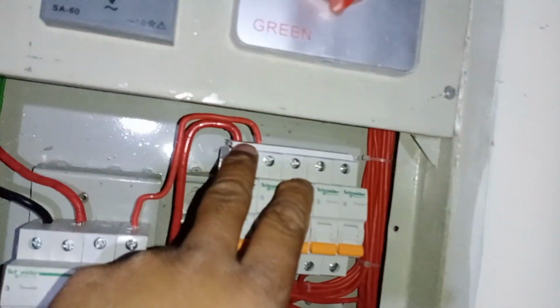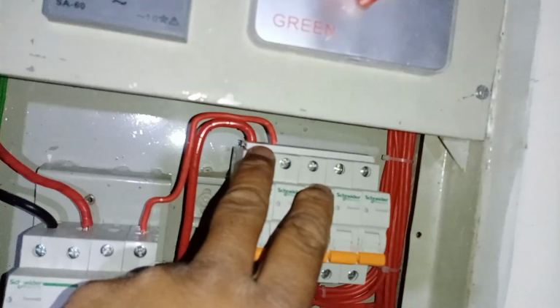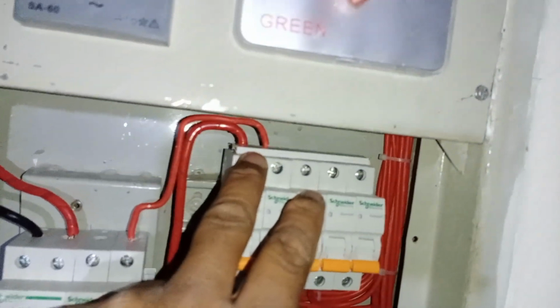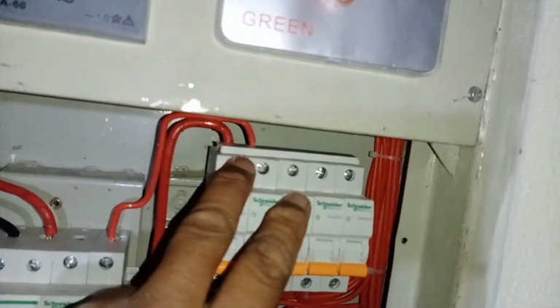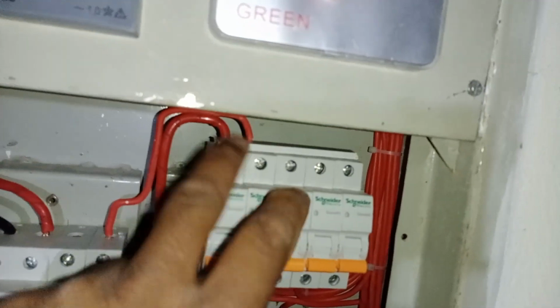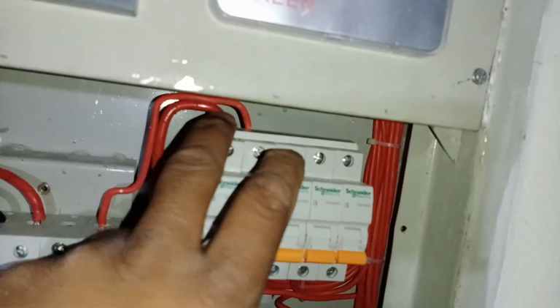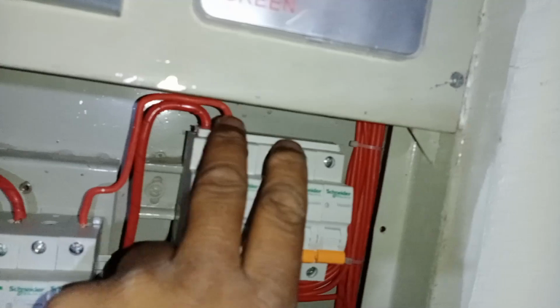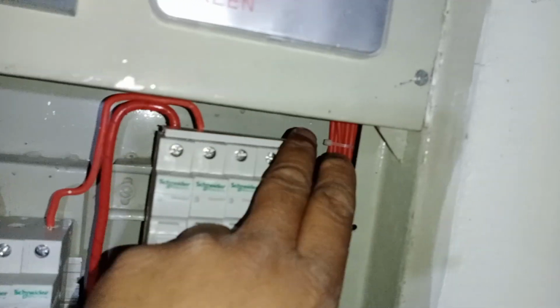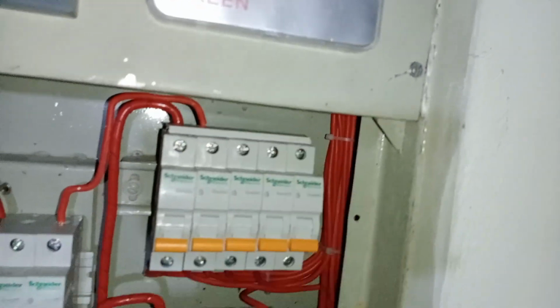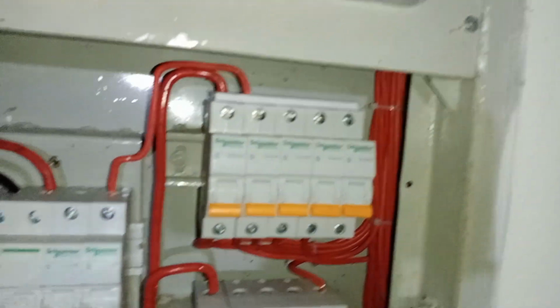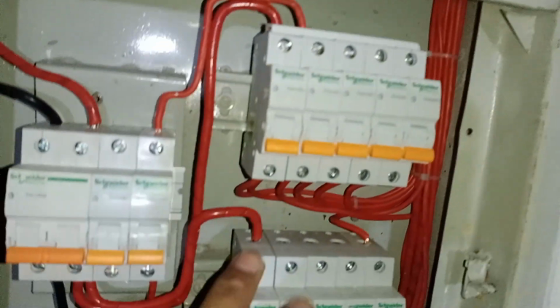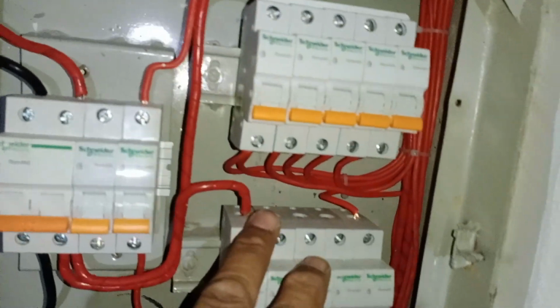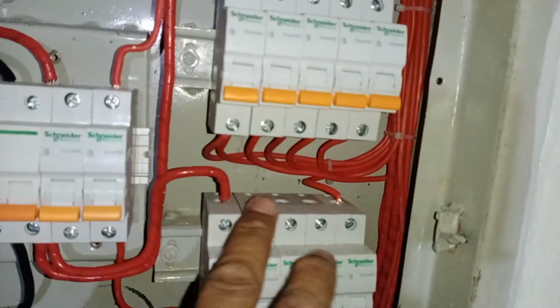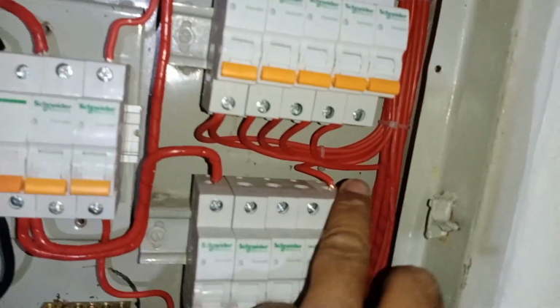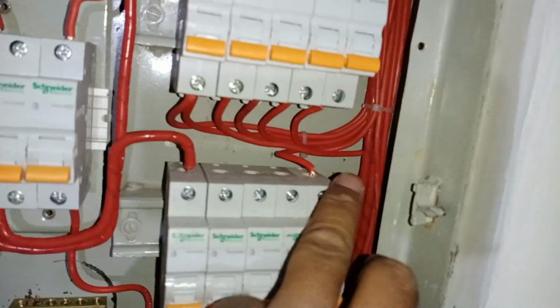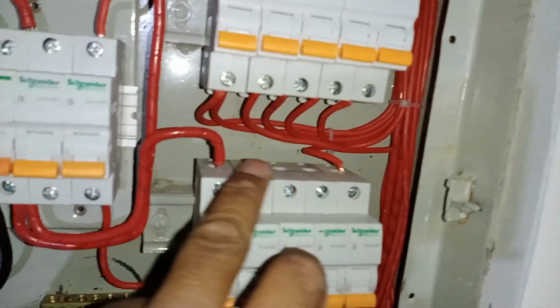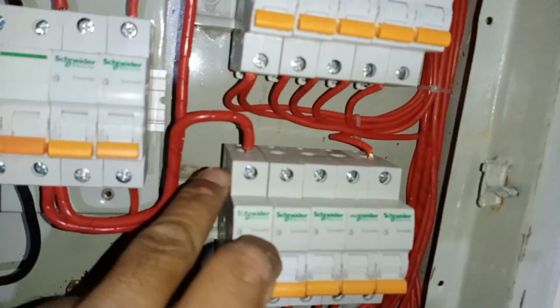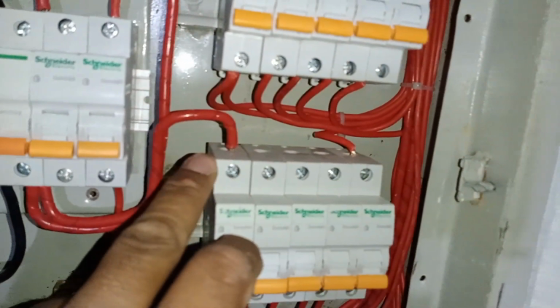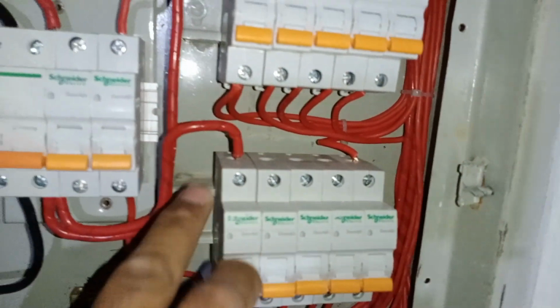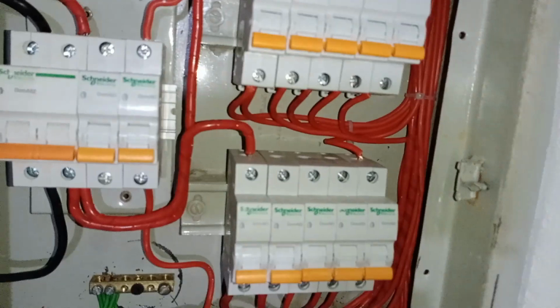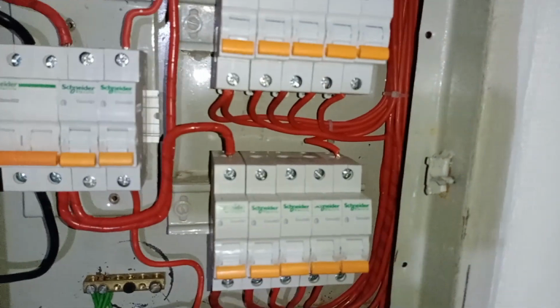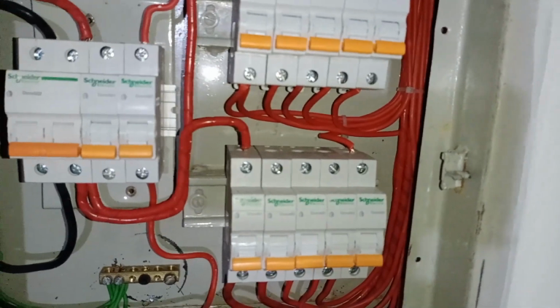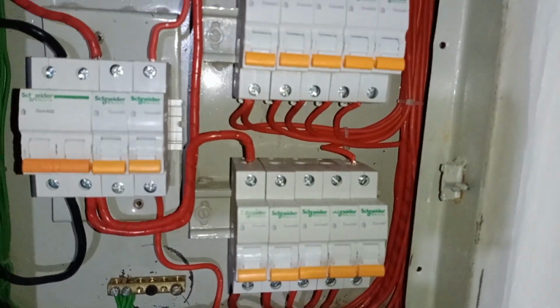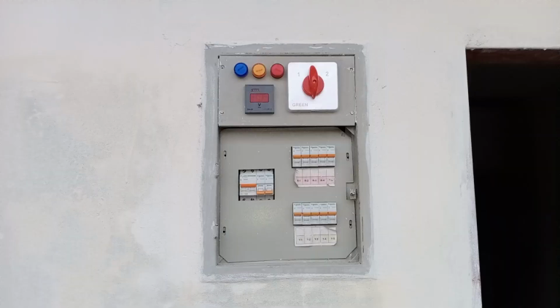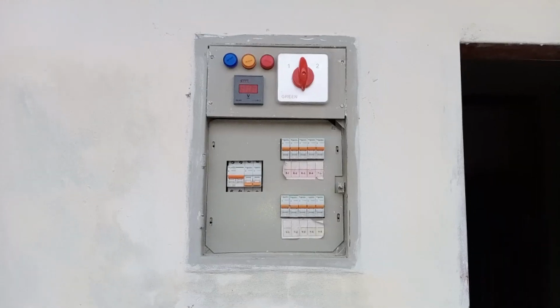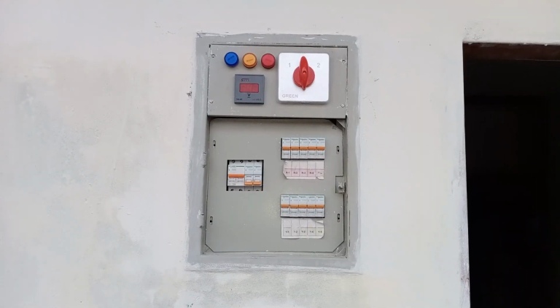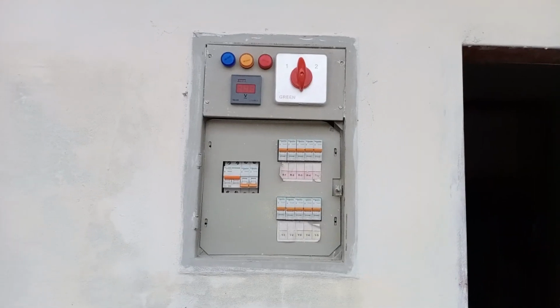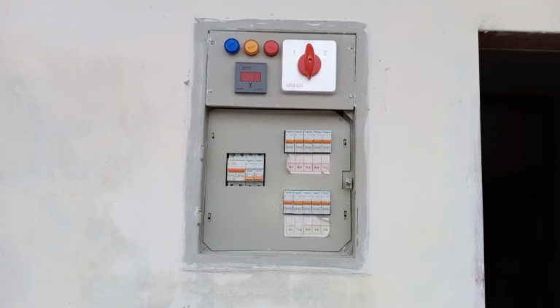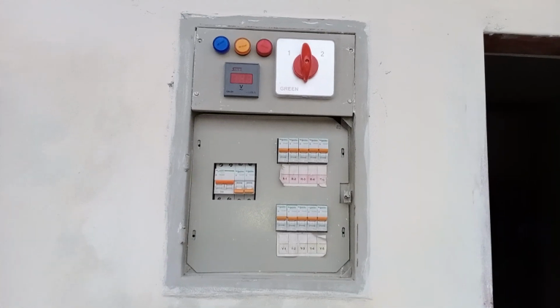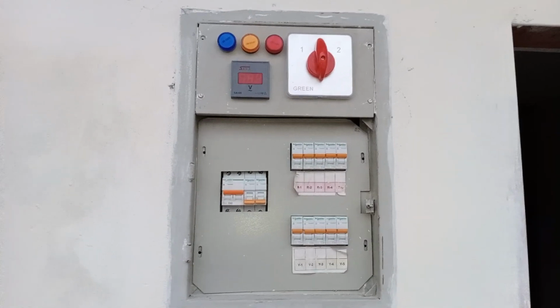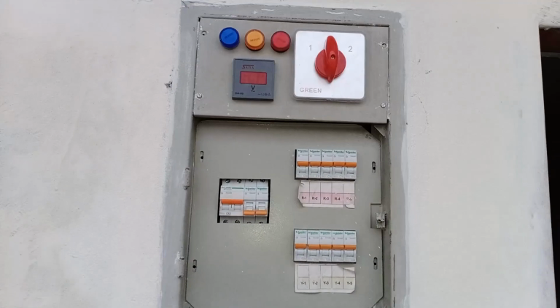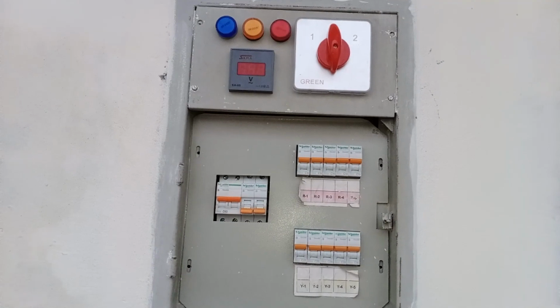You can see that I have already installed the bus bar wire in the upper column, while the lower column is still pending. Similarly, we will cut another piece of 5 and install it. Now, here is the final look of the distribution board, as you can see.